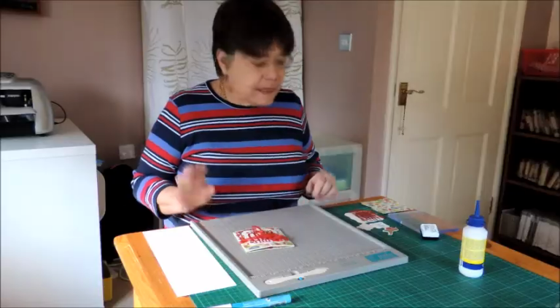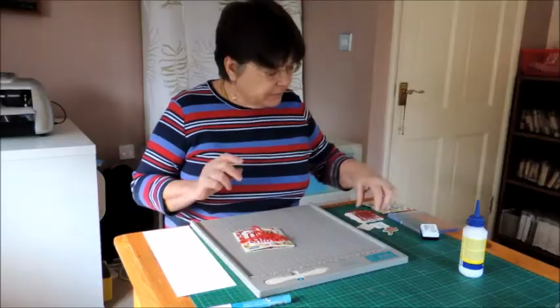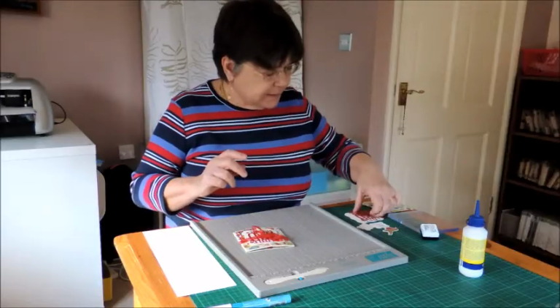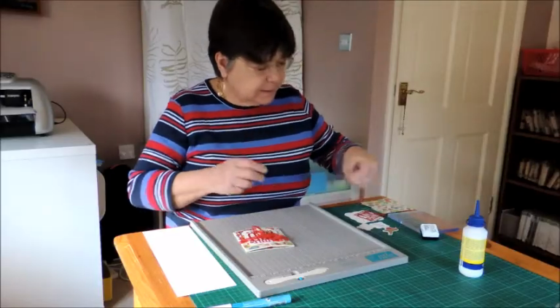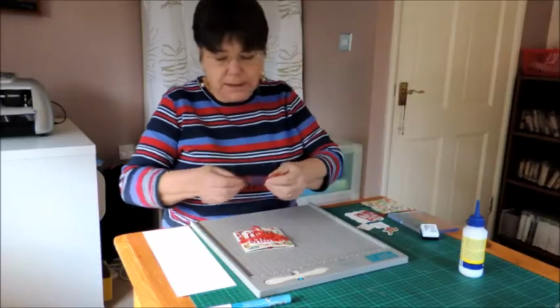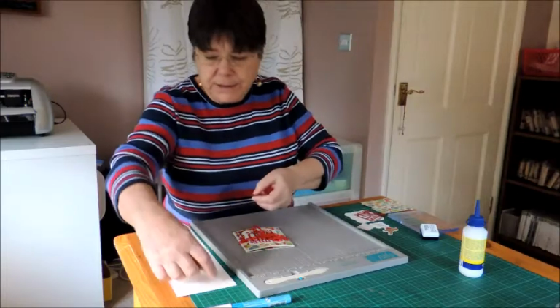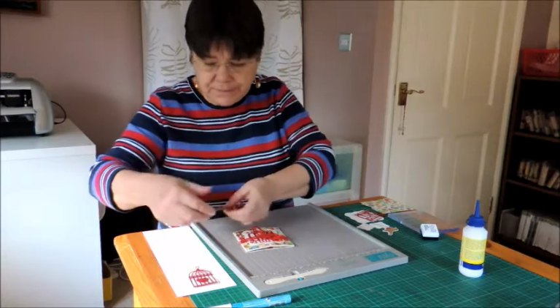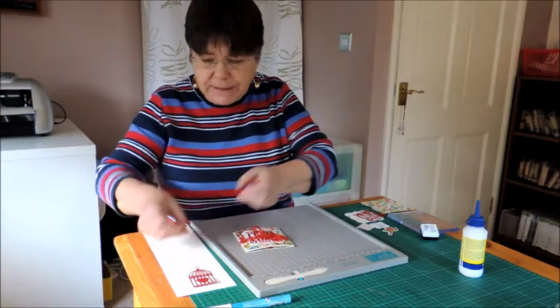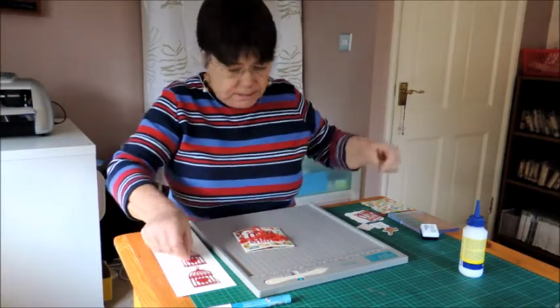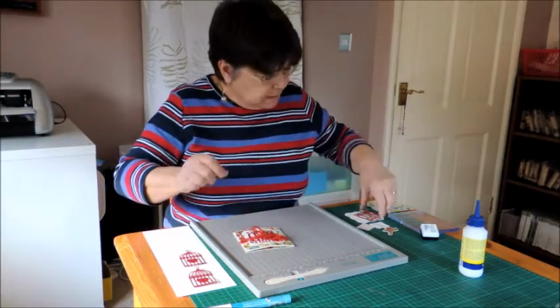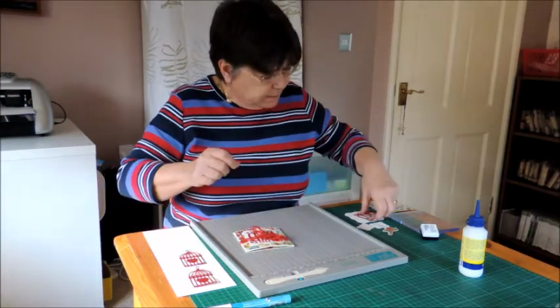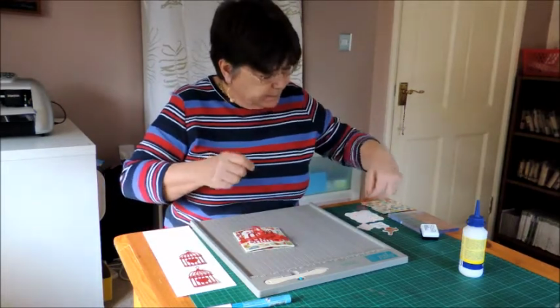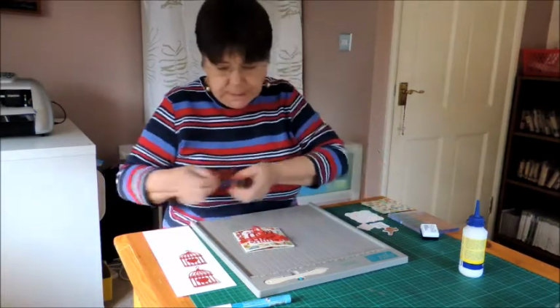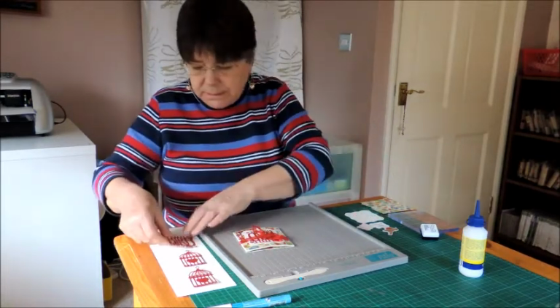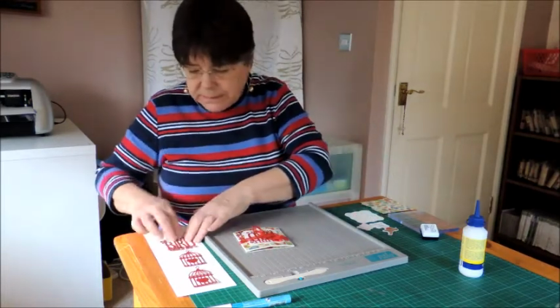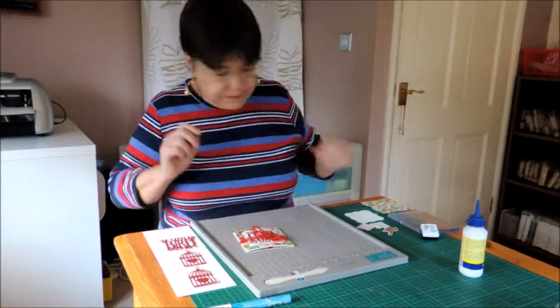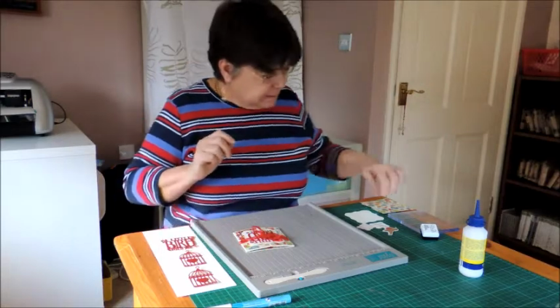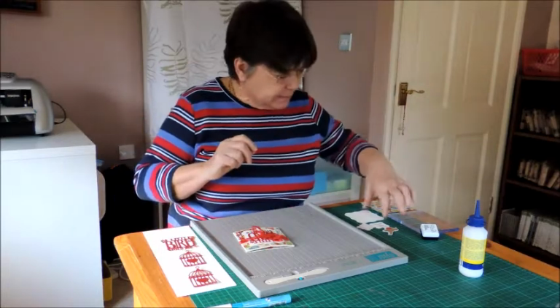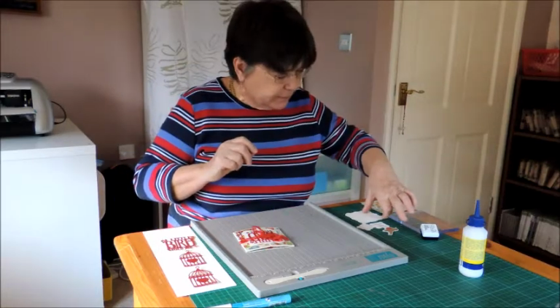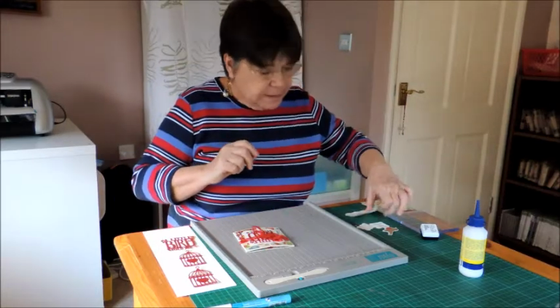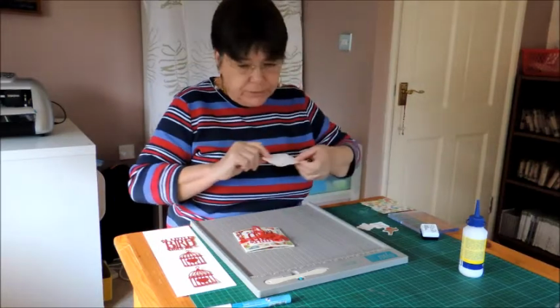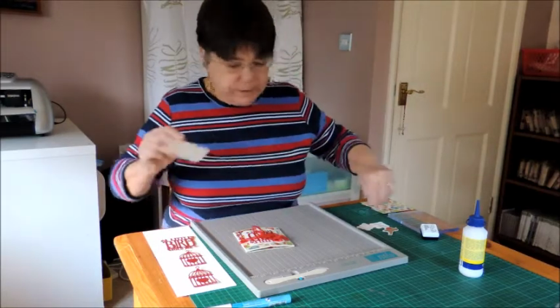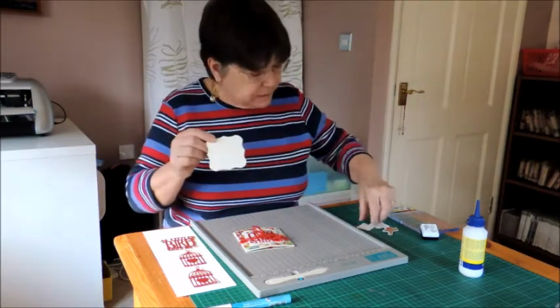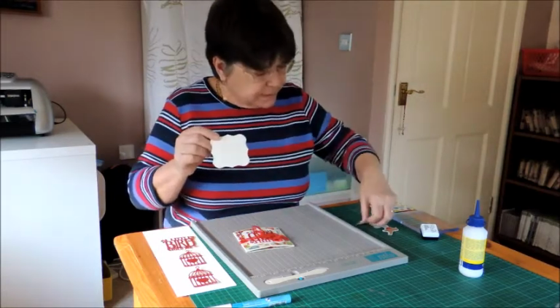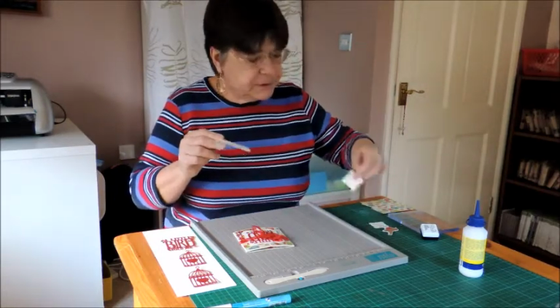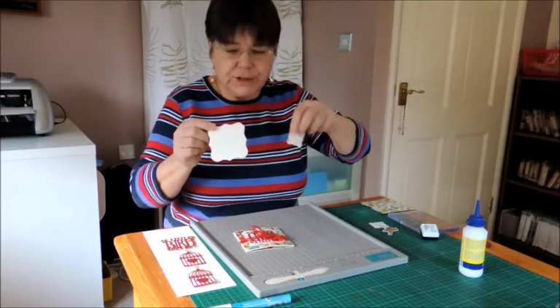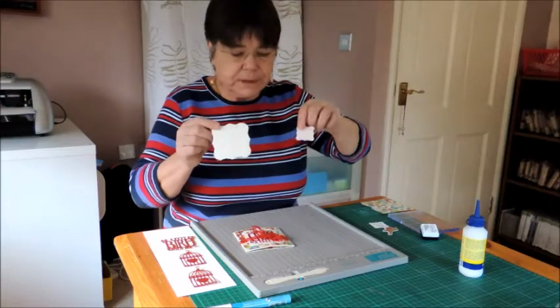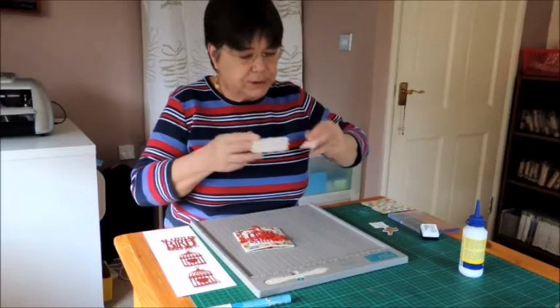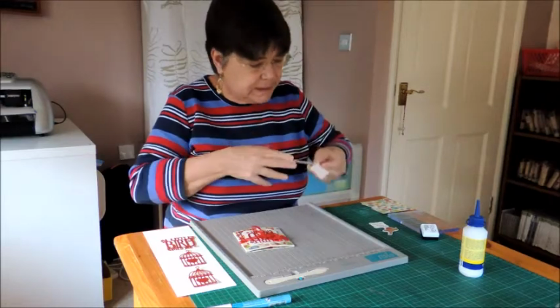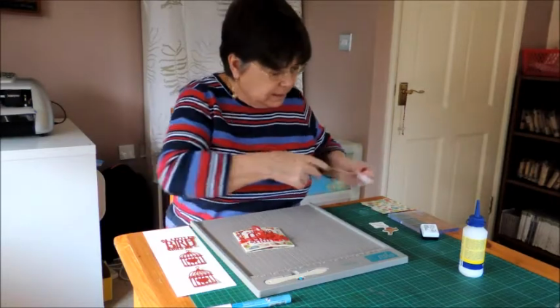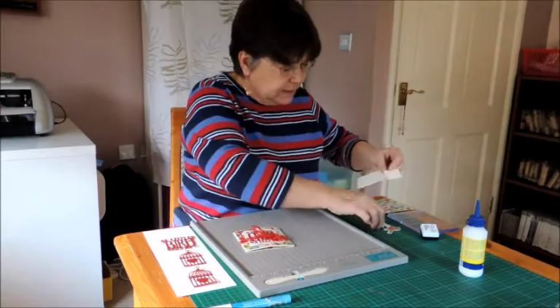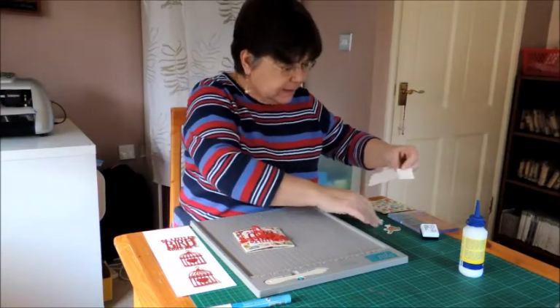Now we've got some die cuts cut. I actually went for red because it matches with the paper I'm using. I also cut some different die cut shapes as well which you will see used in a second.